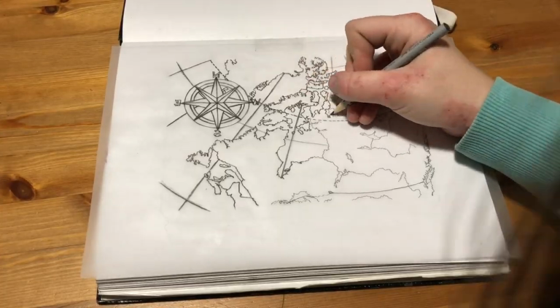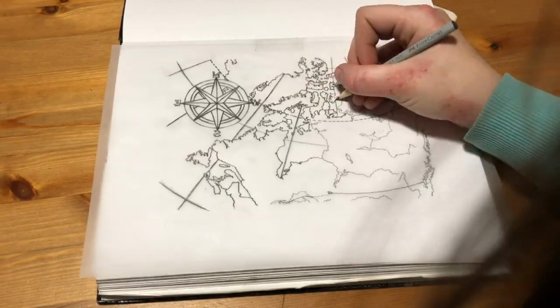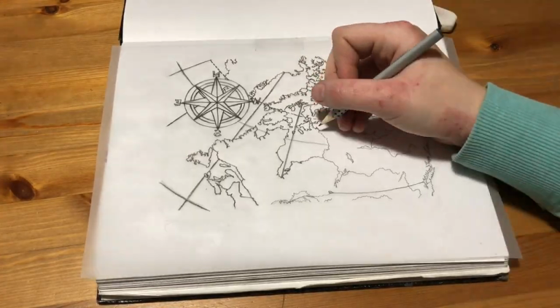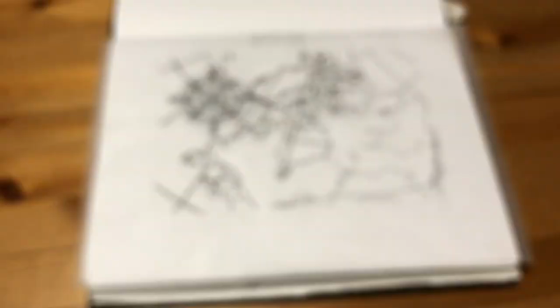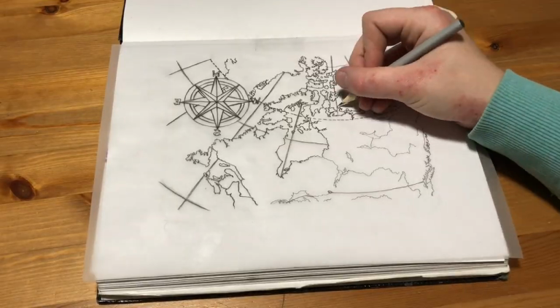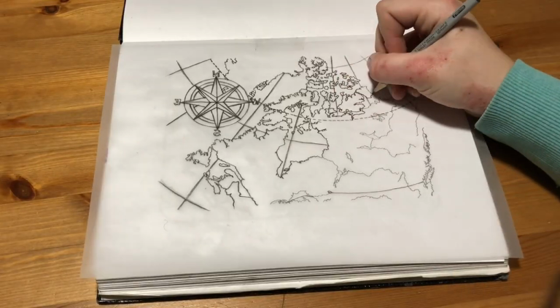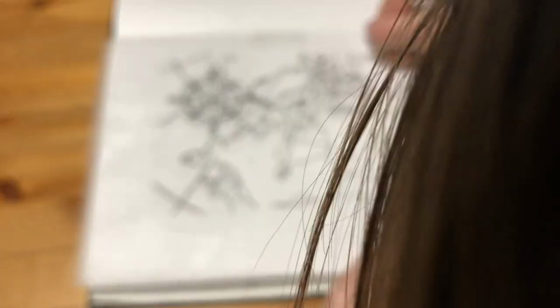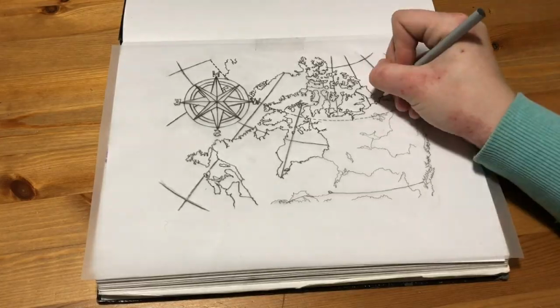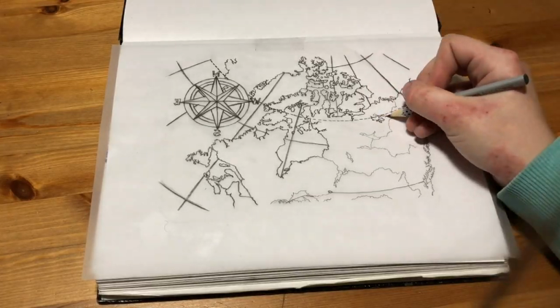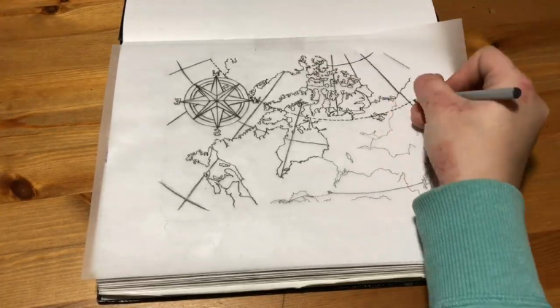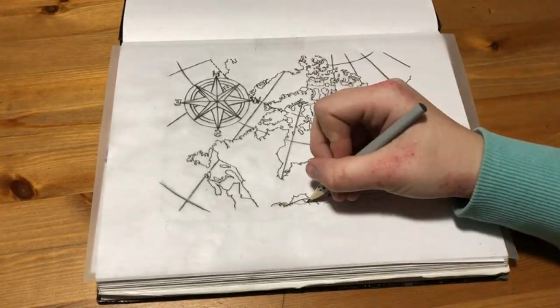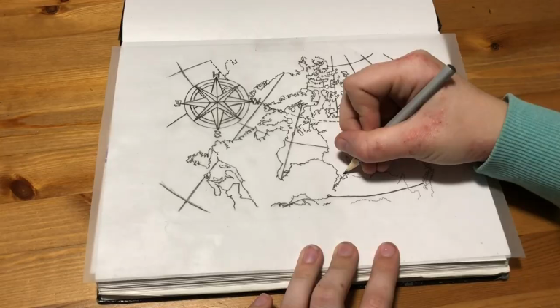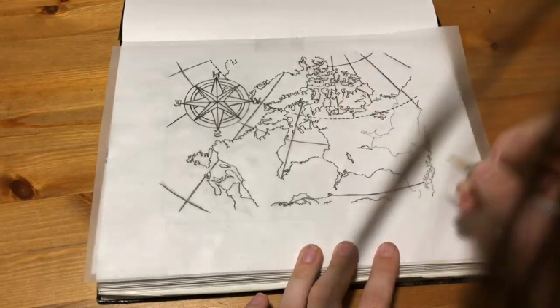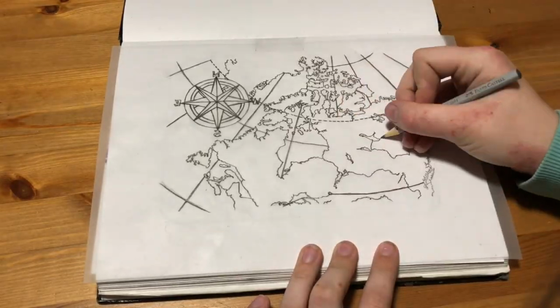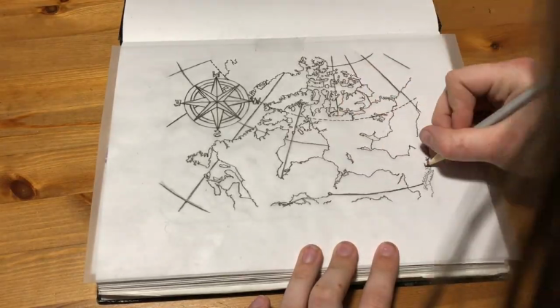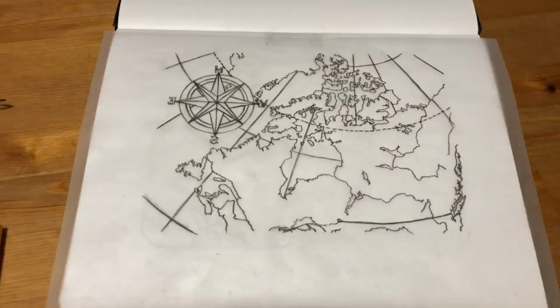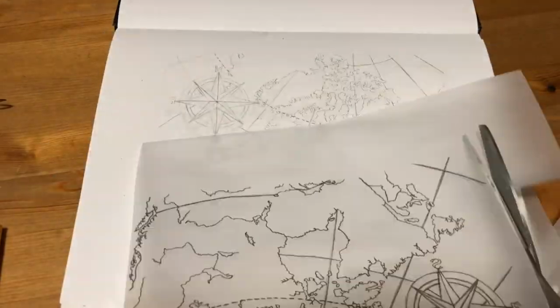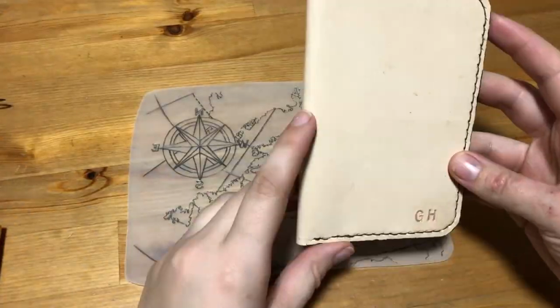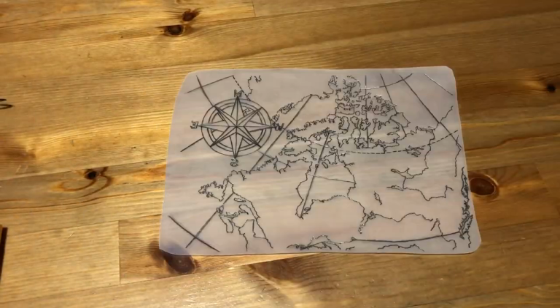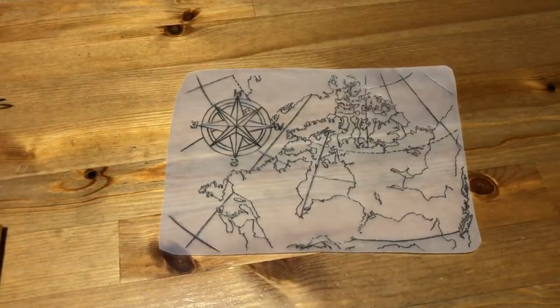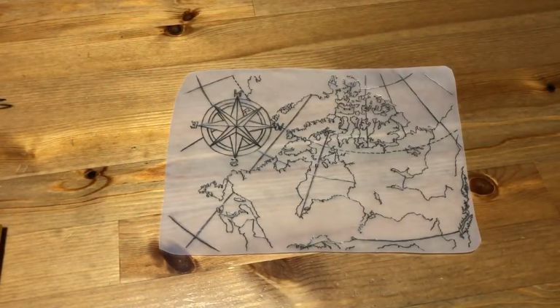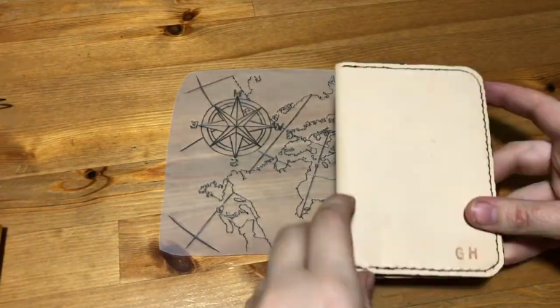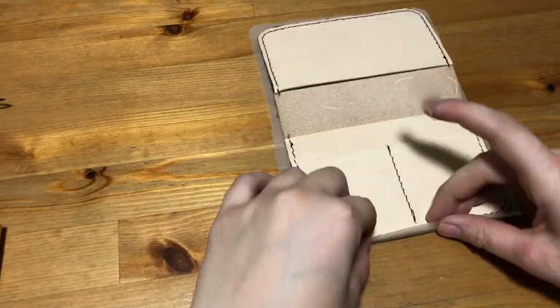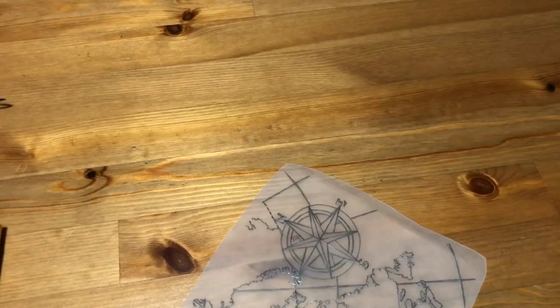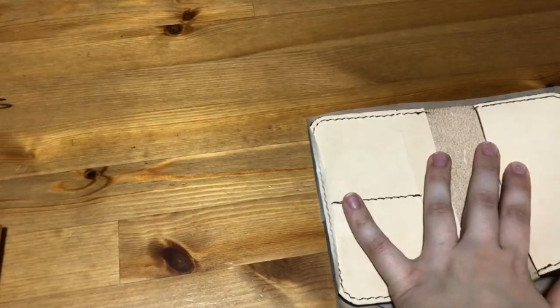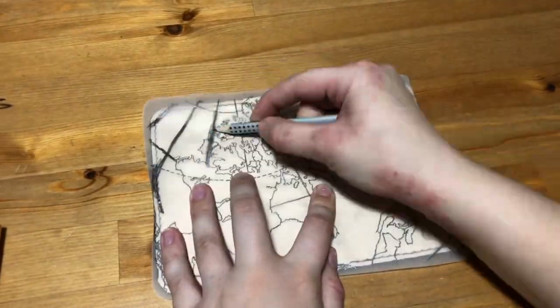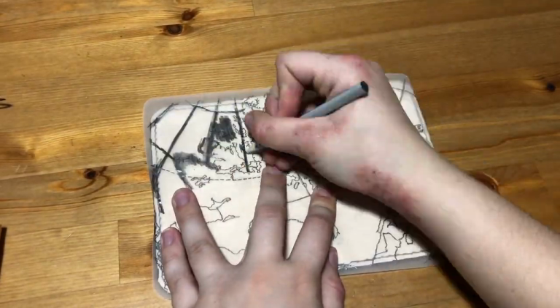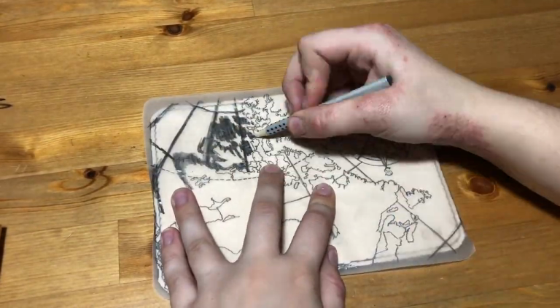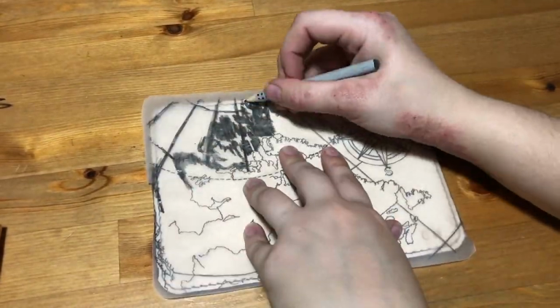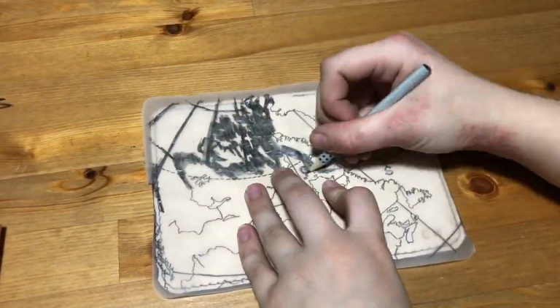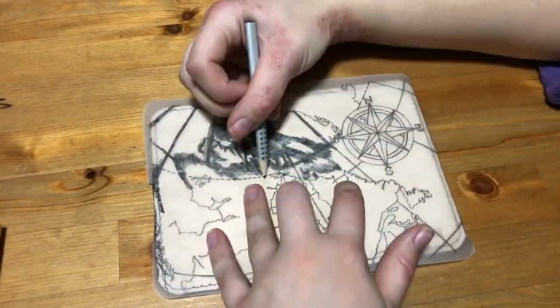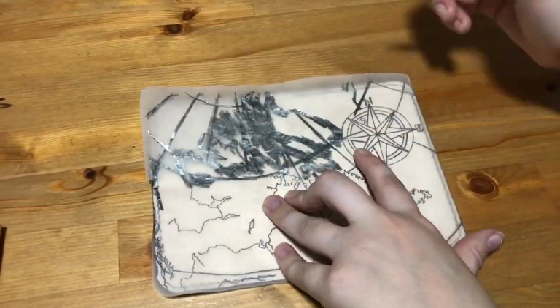If you're tracing off of a computer screen, you can skip the first step by flipping the image horizontally so that you only have to trace it backwards, and then it'll be the right way around on your final piece. This is especially important when you're using text because you don't want your text to be backwards.